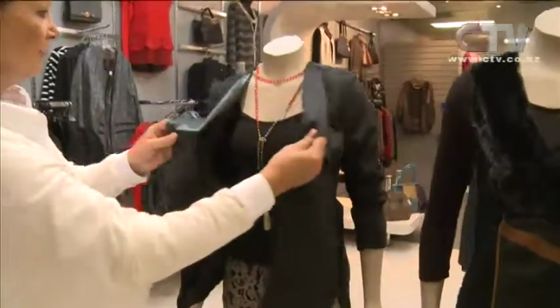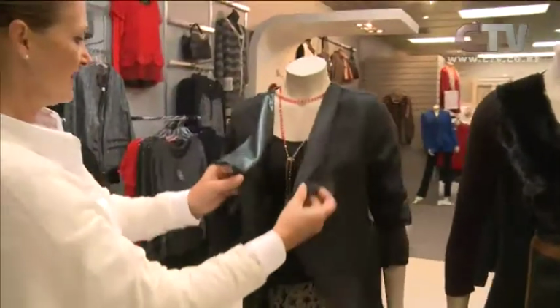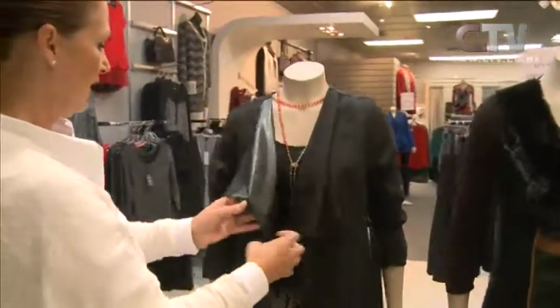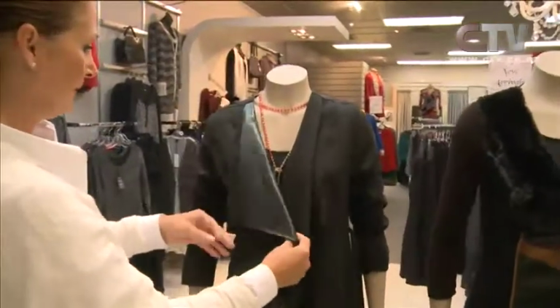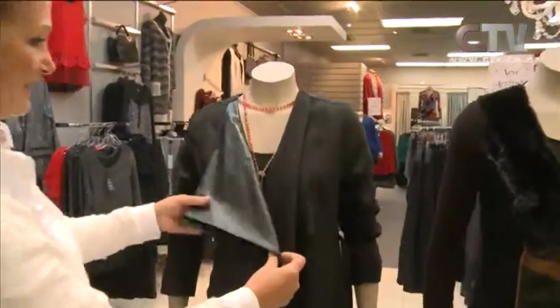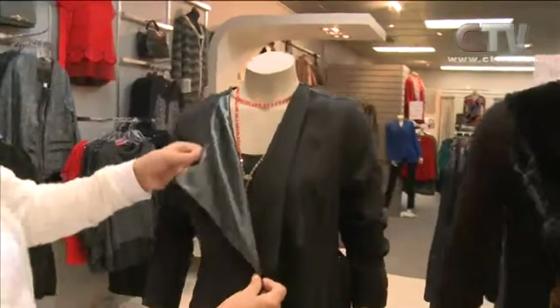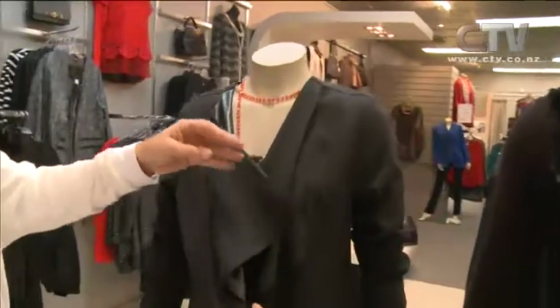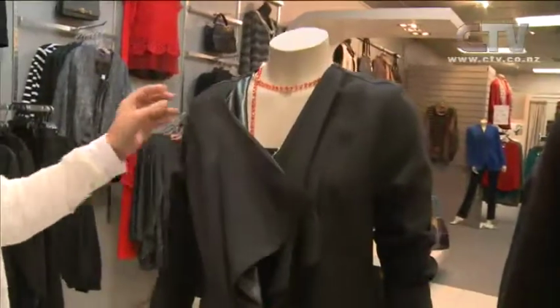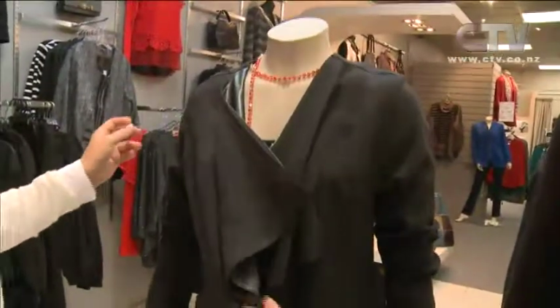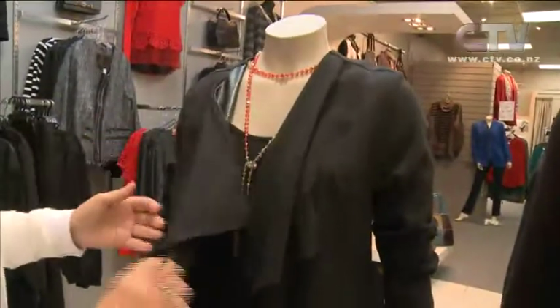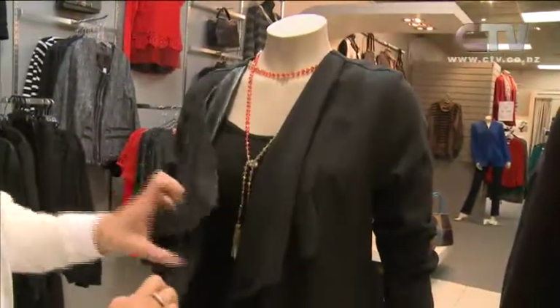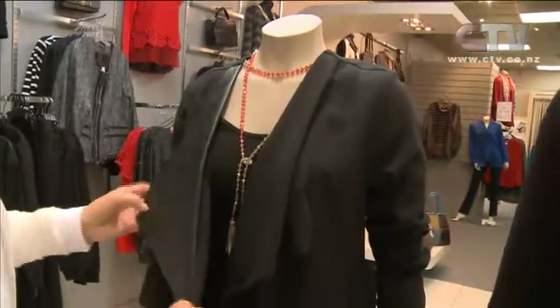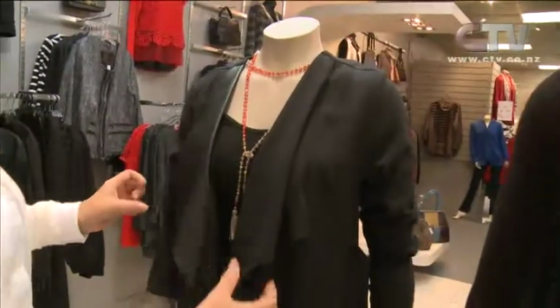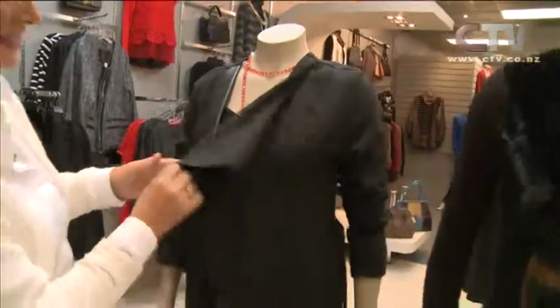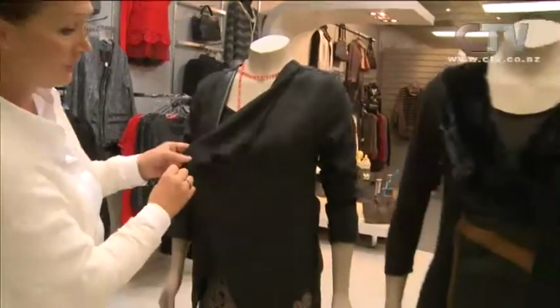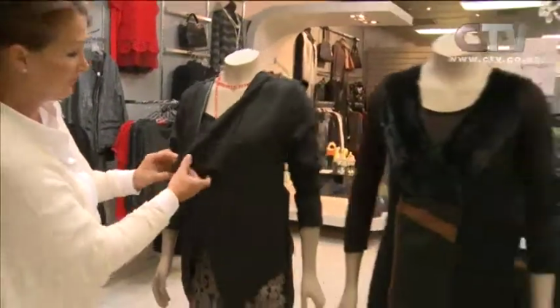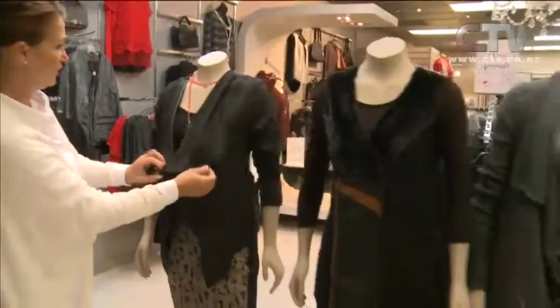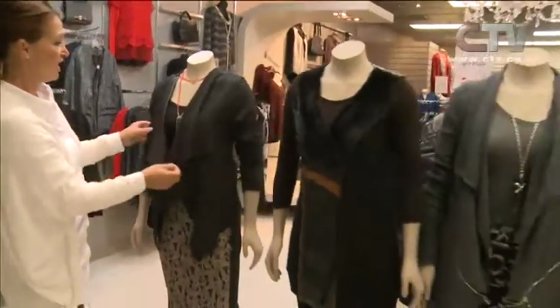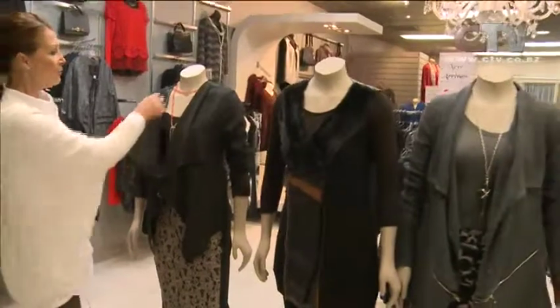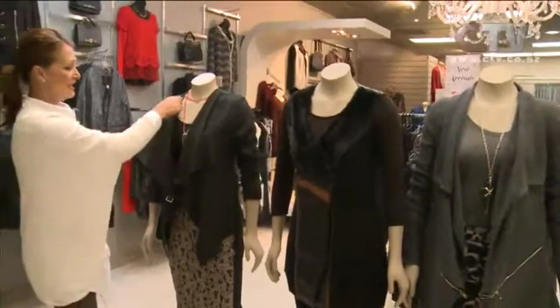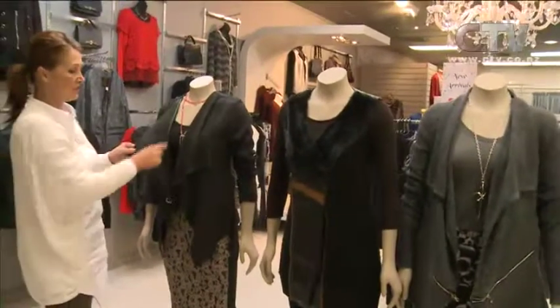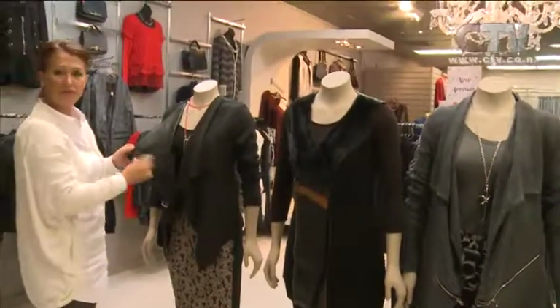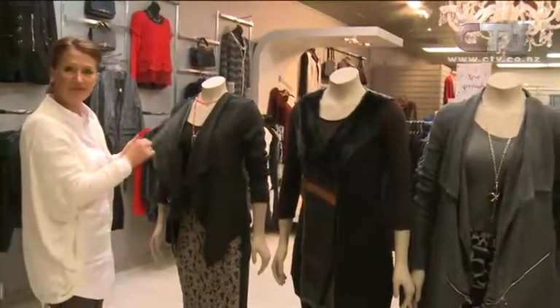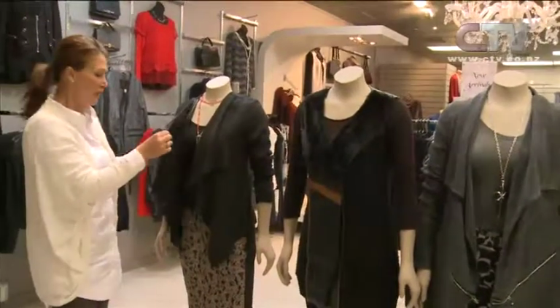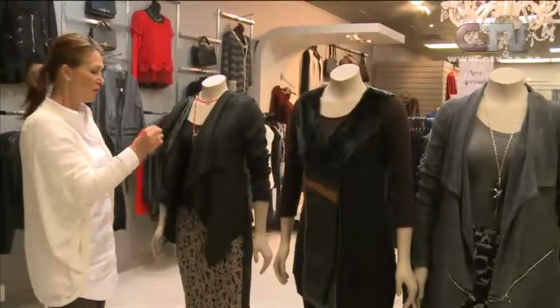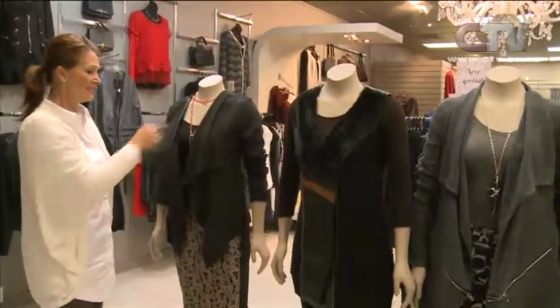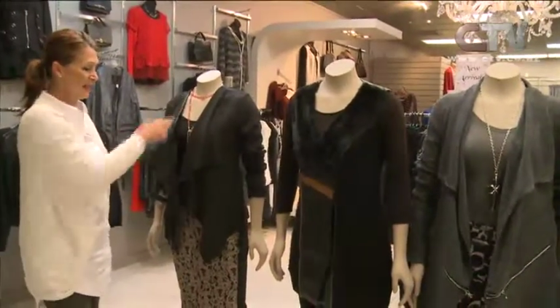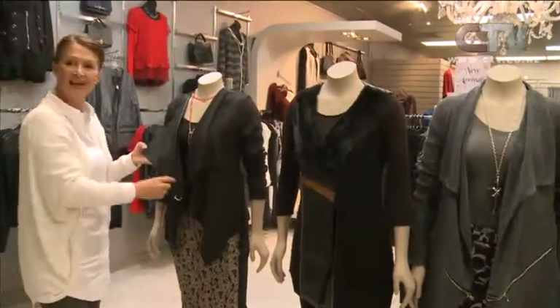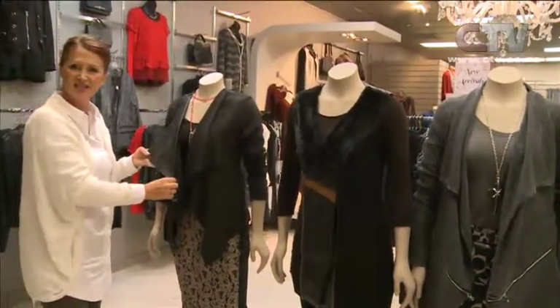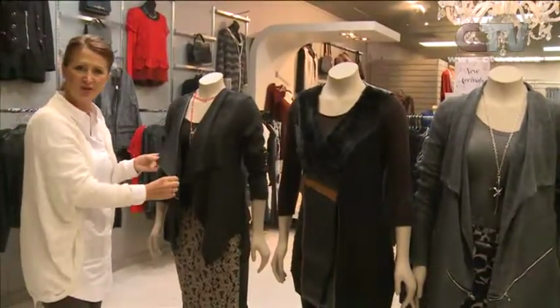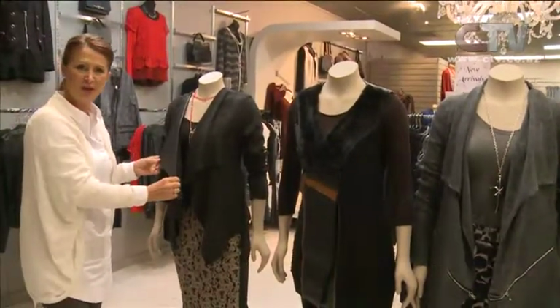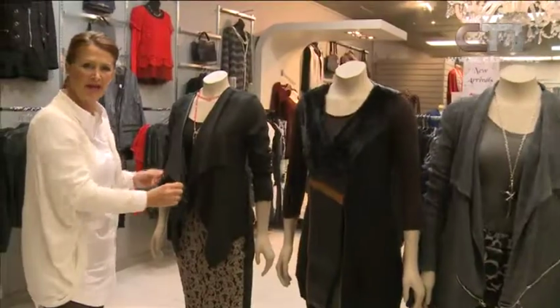Look at this for evening — isn't that just gorgeous? I wonder if that would even take you to the office, ladies. And once again, just that beautiful piece of faux leather detailing on the one lapel here.